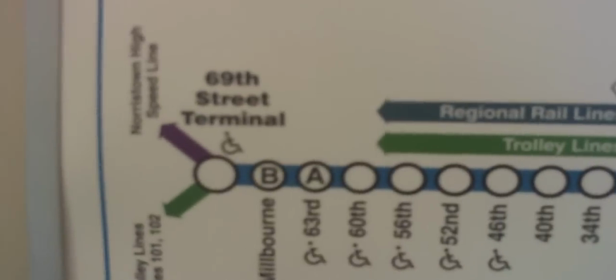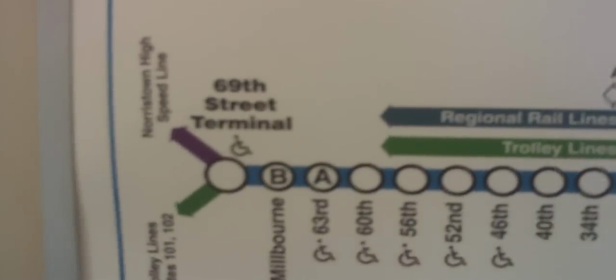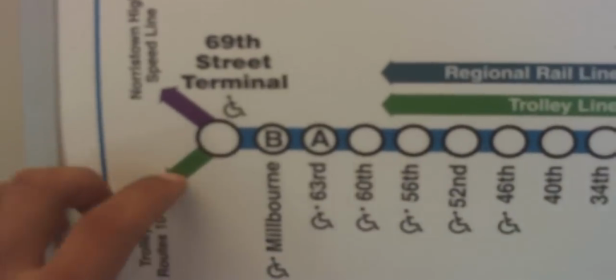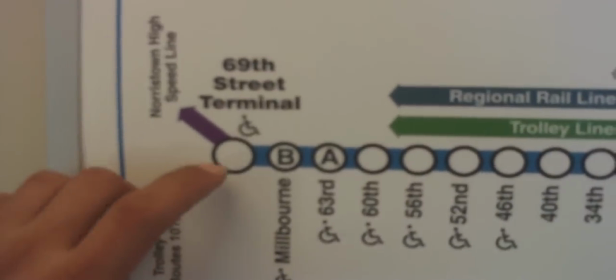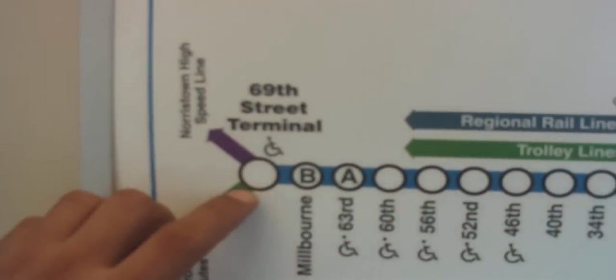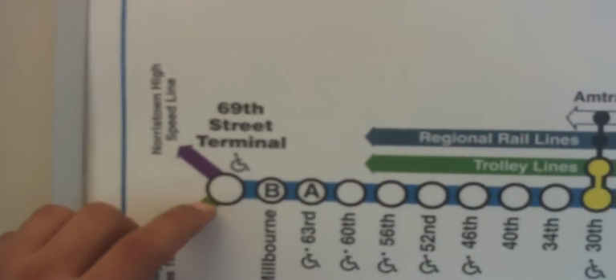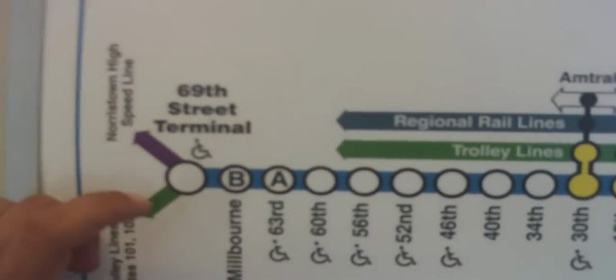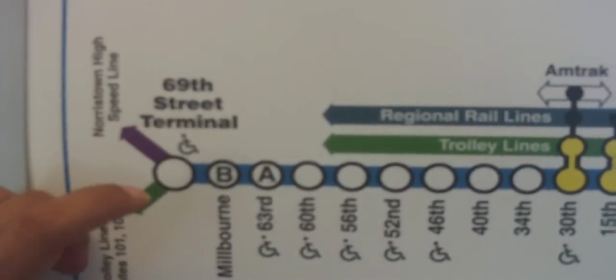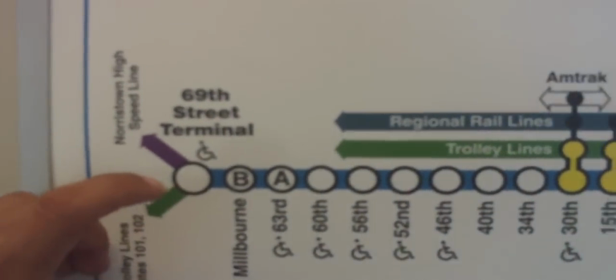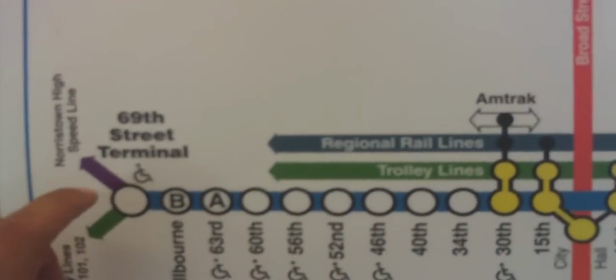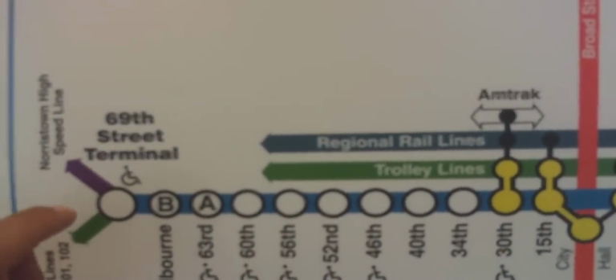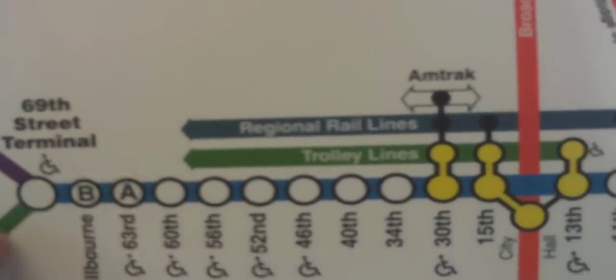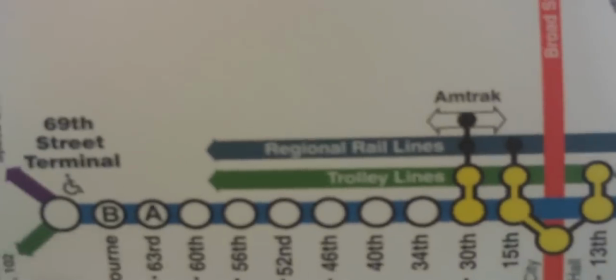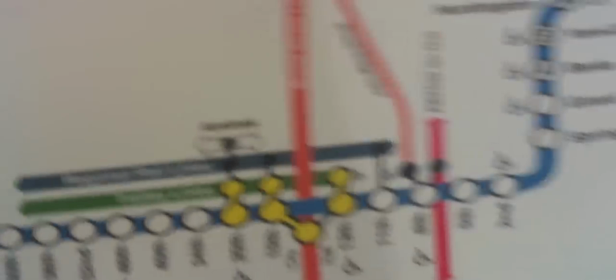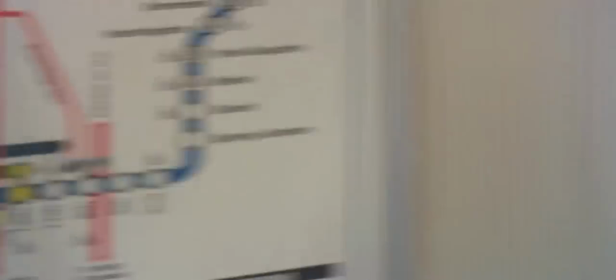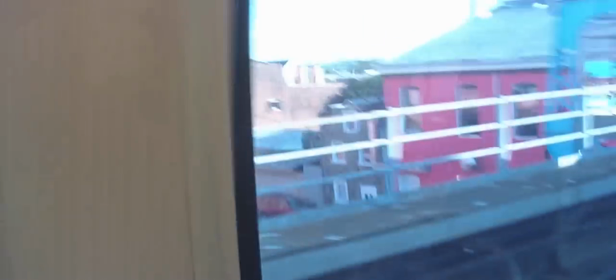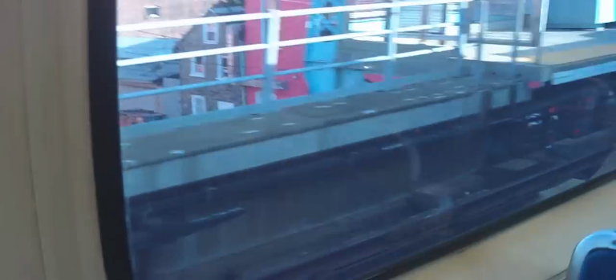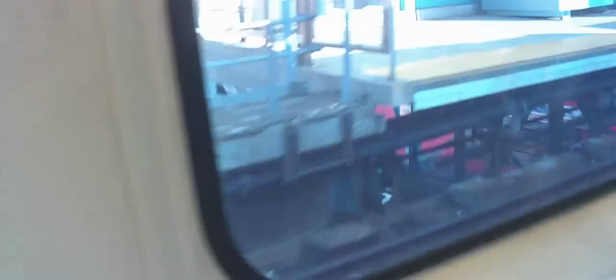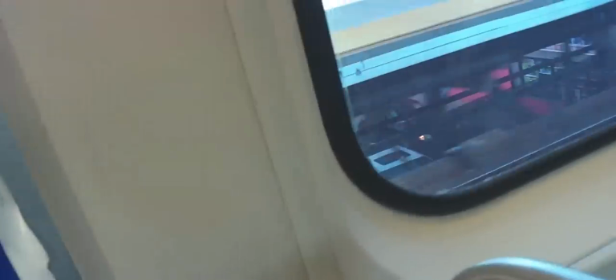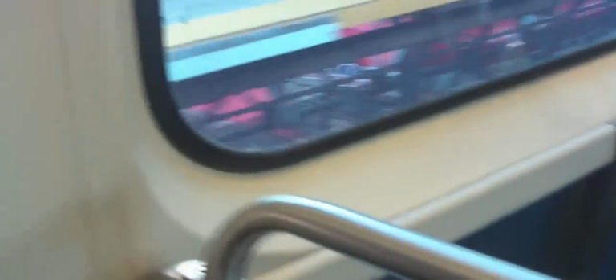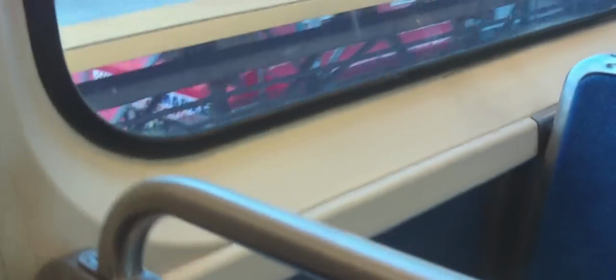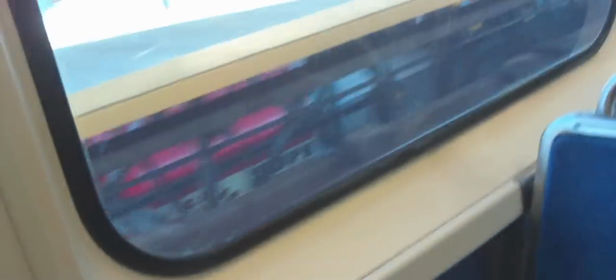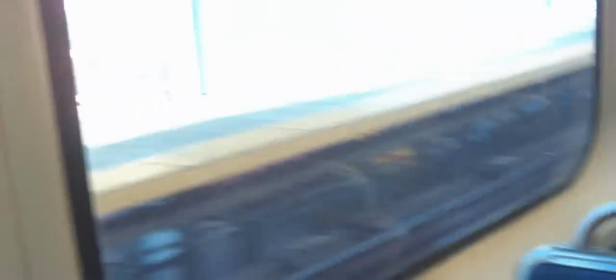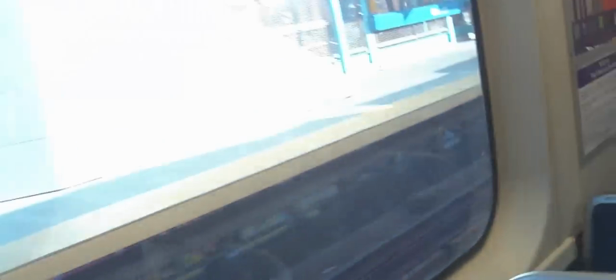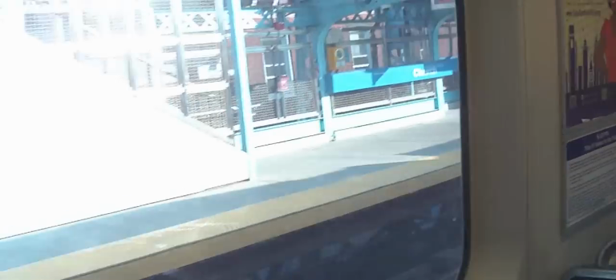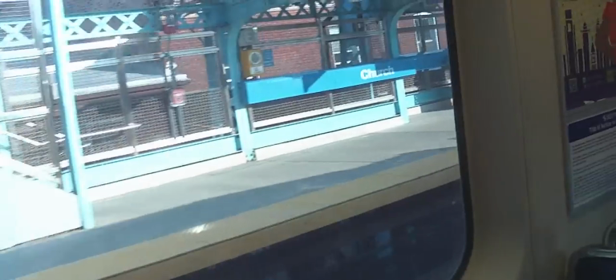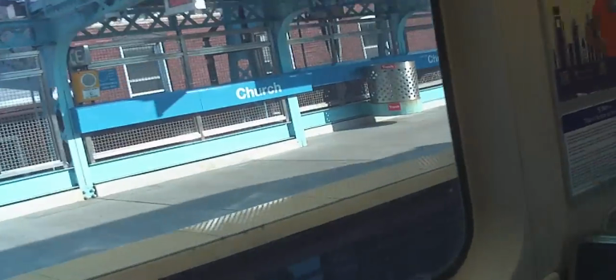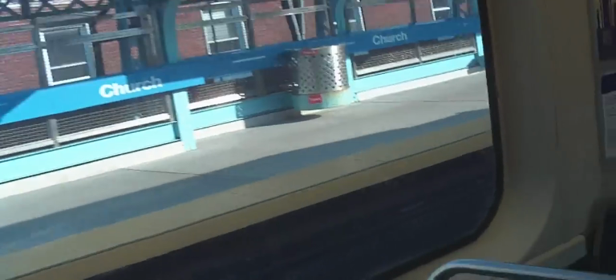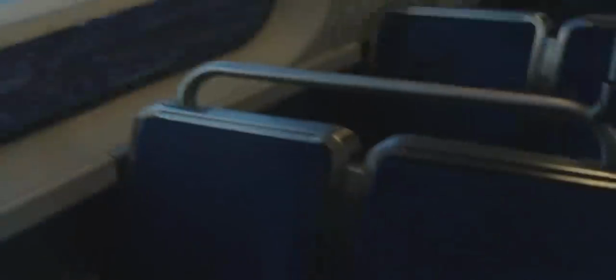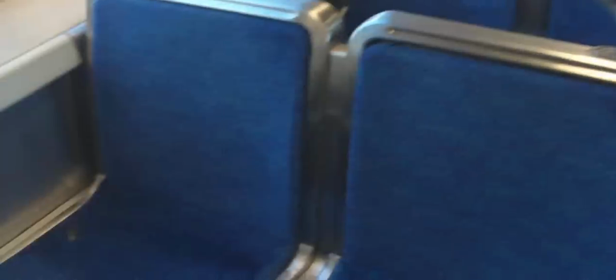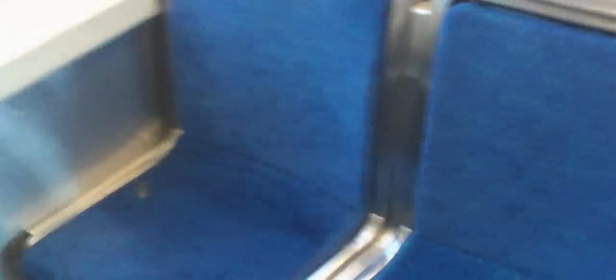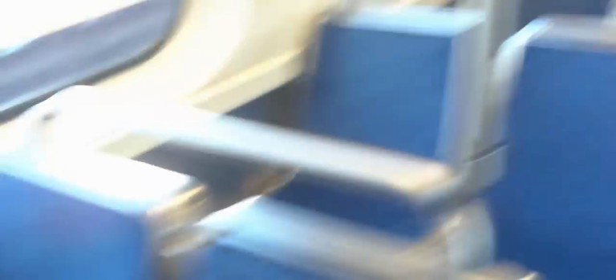69th Street is the last stop for the L. This is called the L train, or the blue line, since everything is blue.